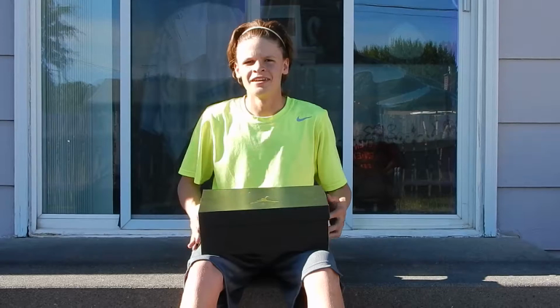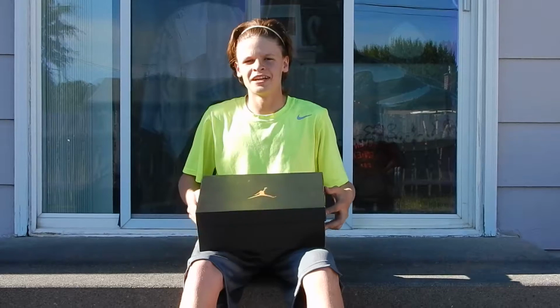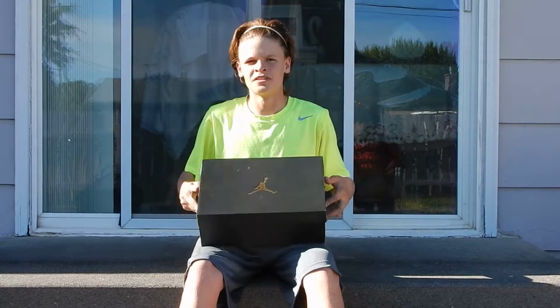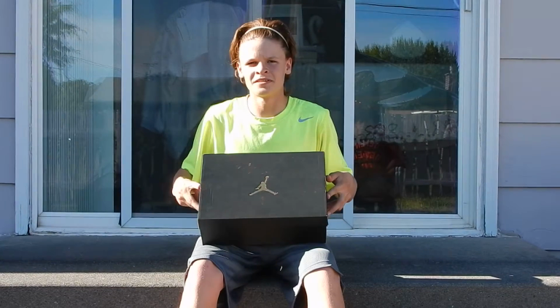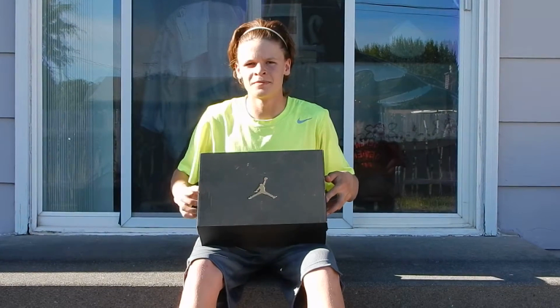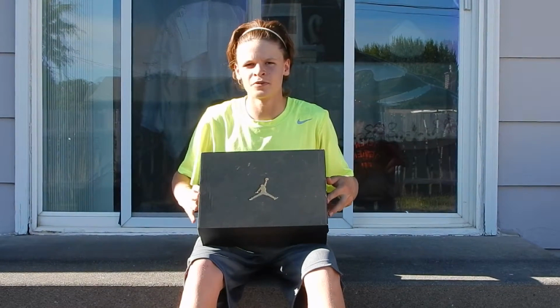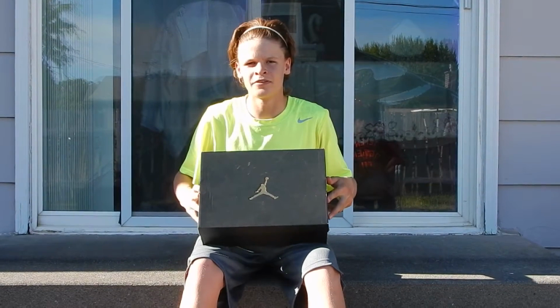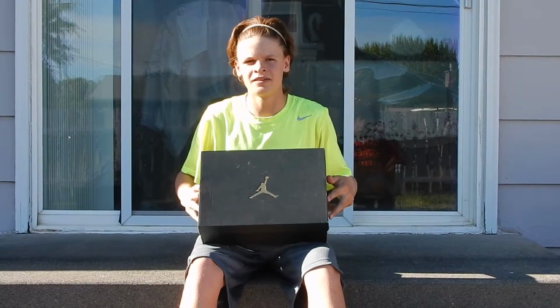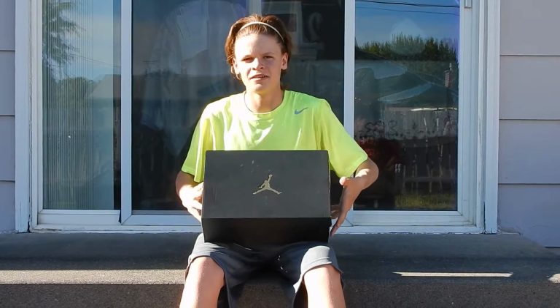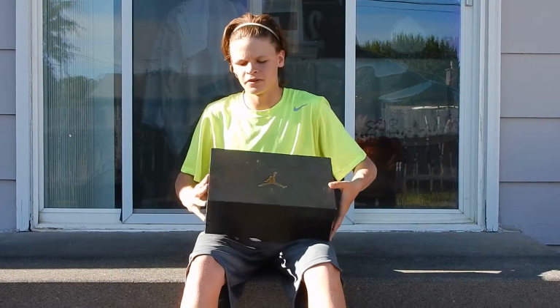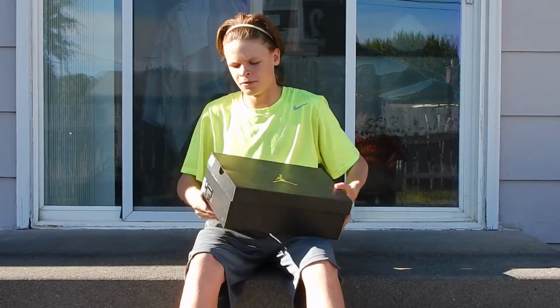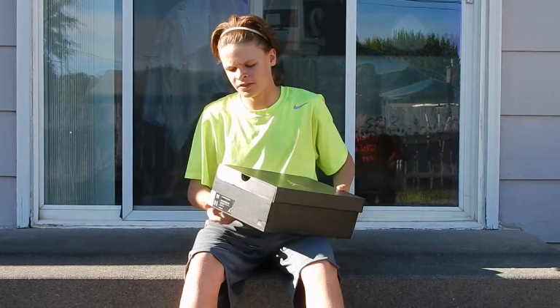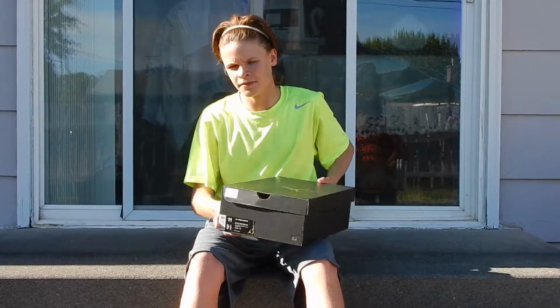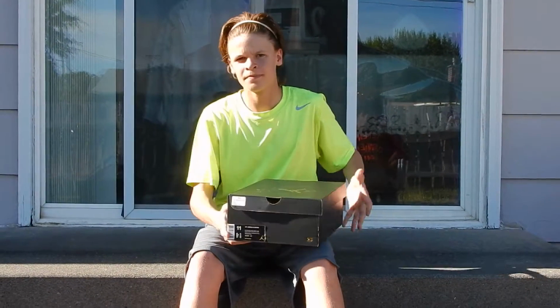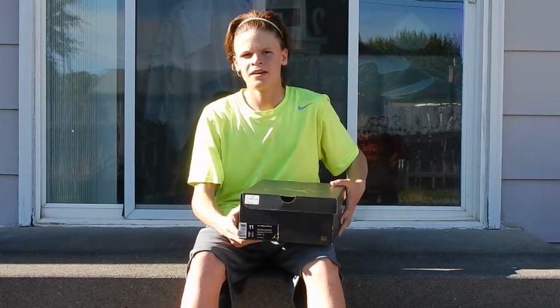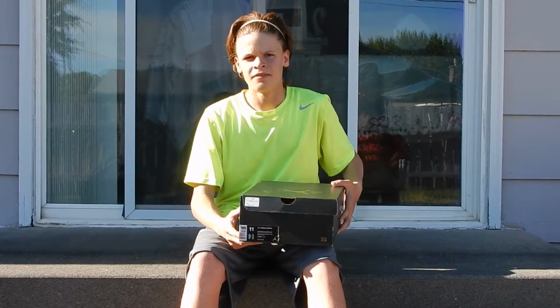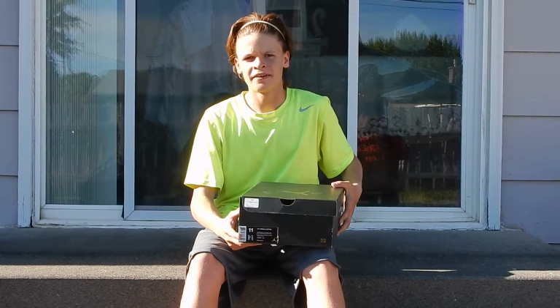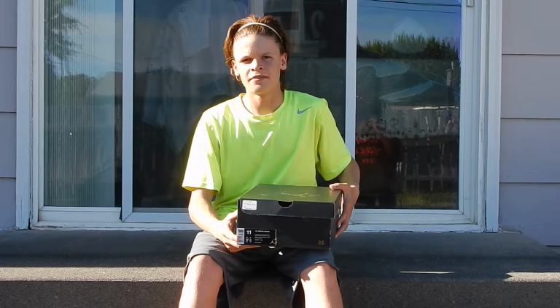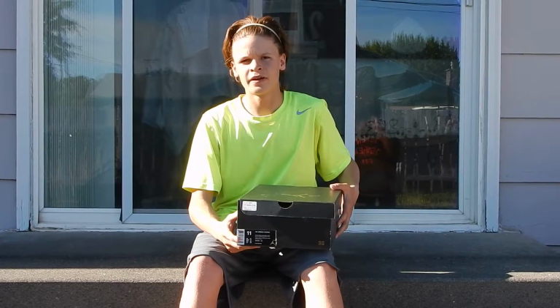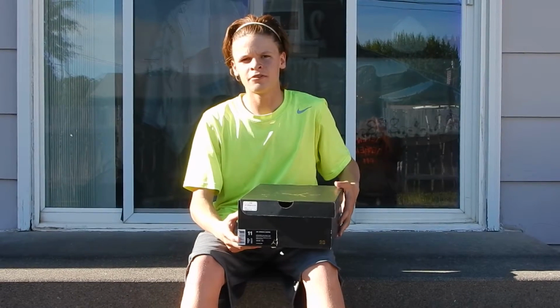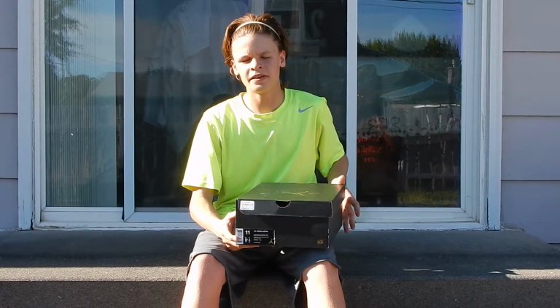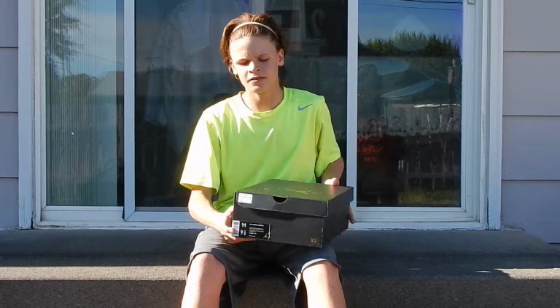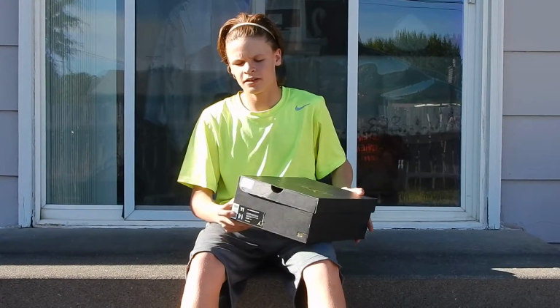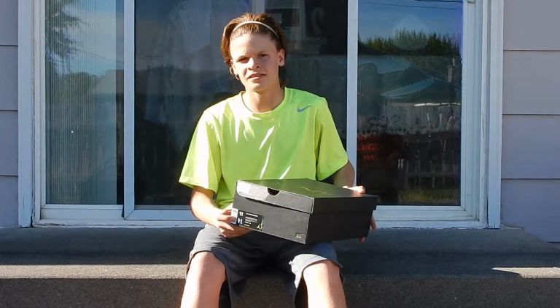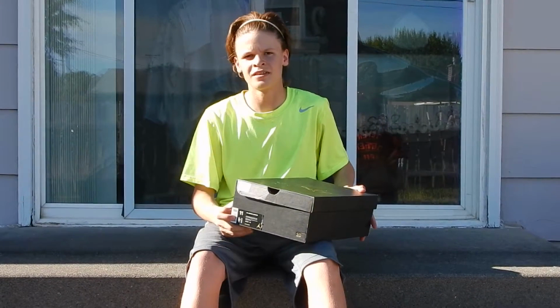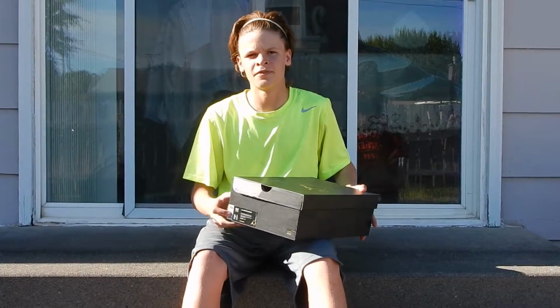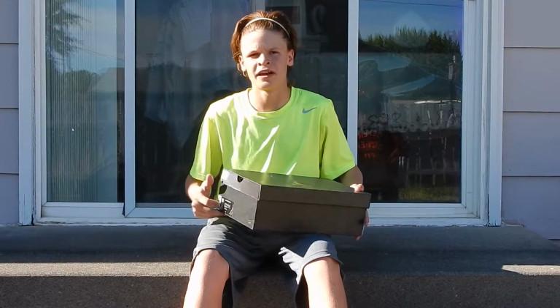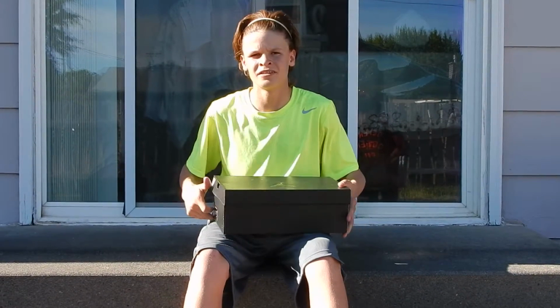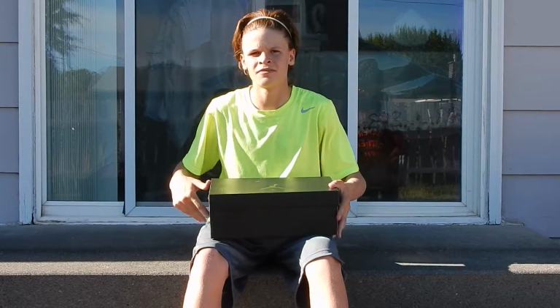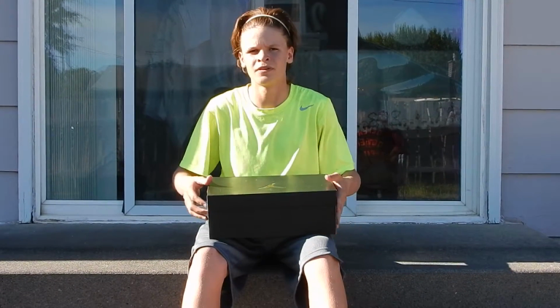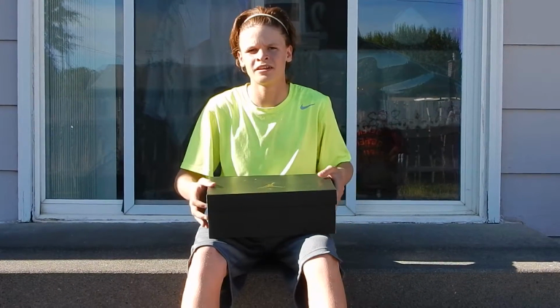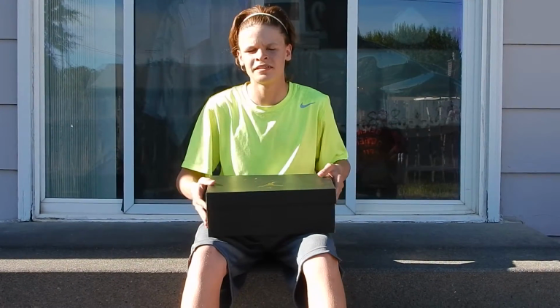Hey guys, what is up, this is Tinker Bros 23 back with another unboxing video. Right here I have the Retro 8 3peats. I got these in size 11 from Foot Action for $190 at retail.